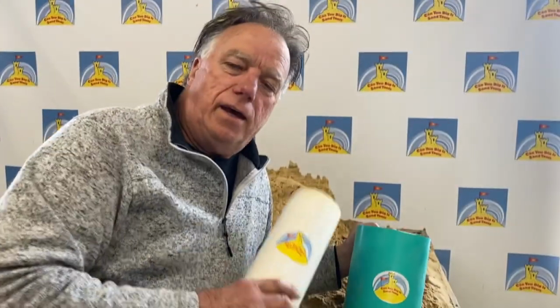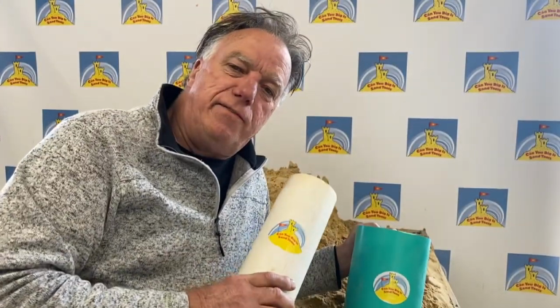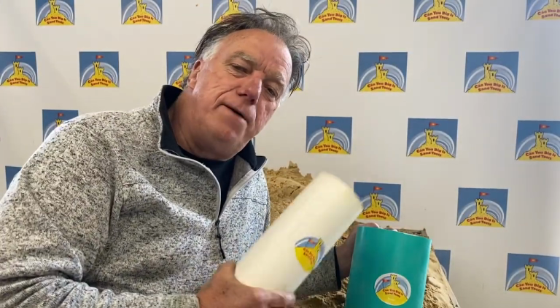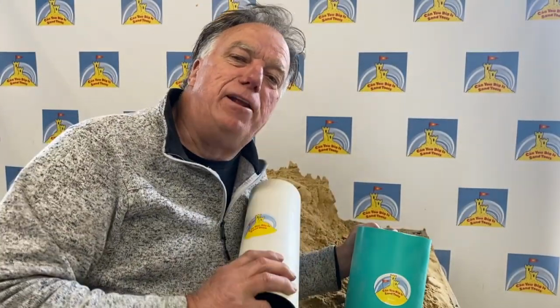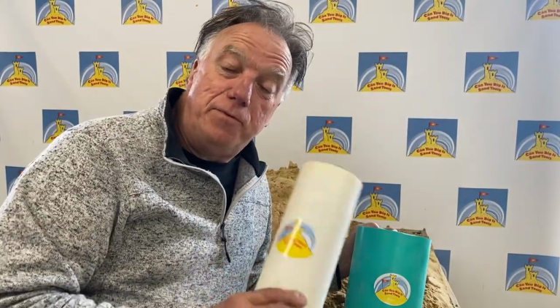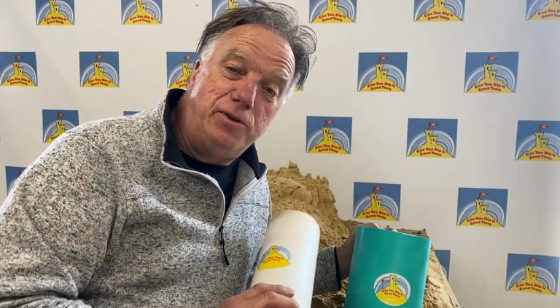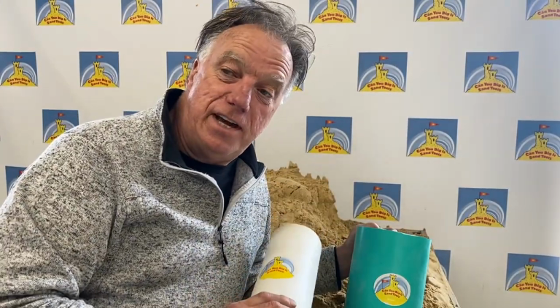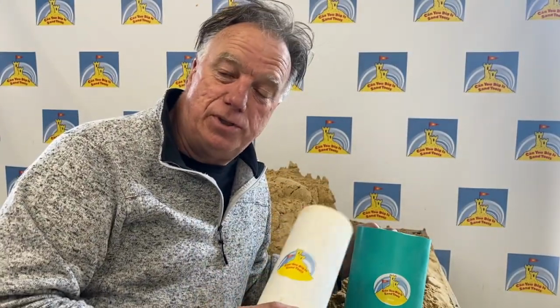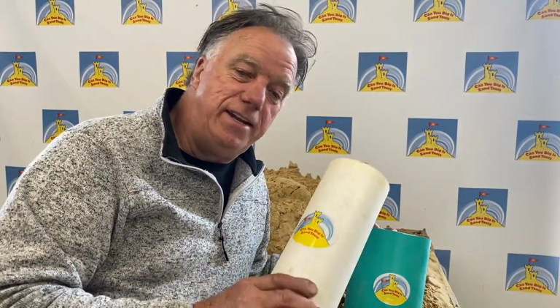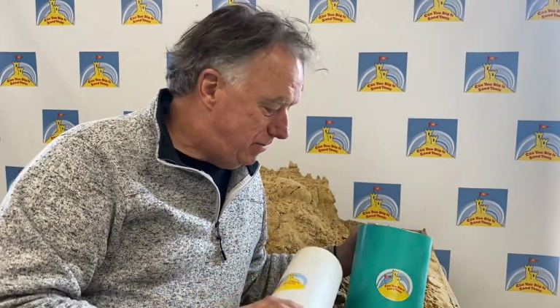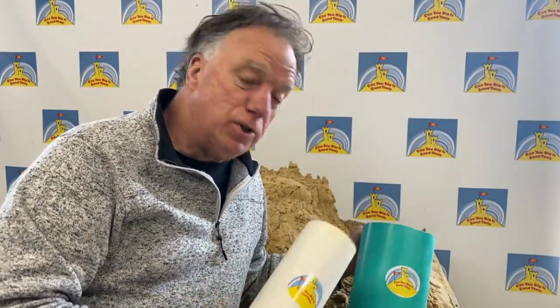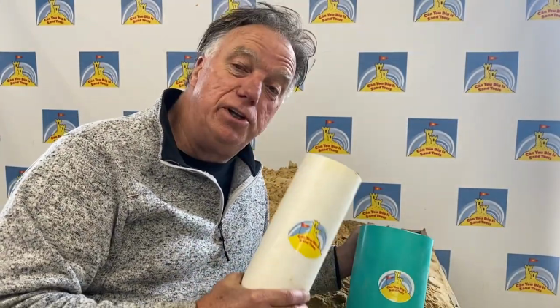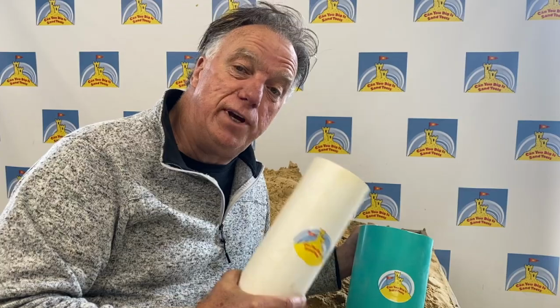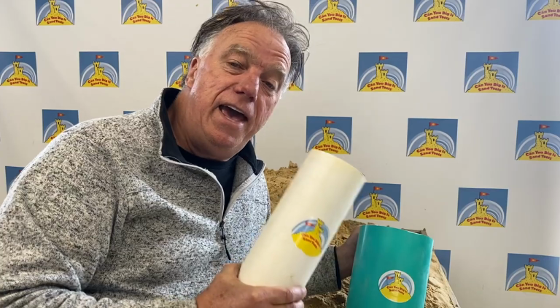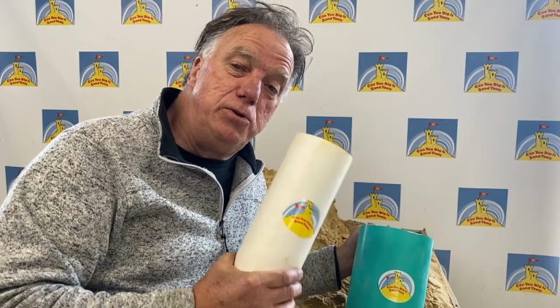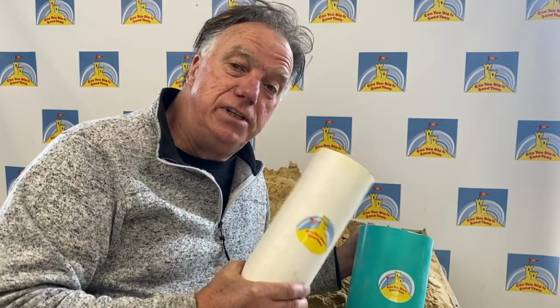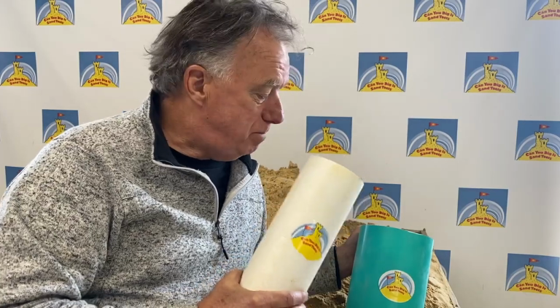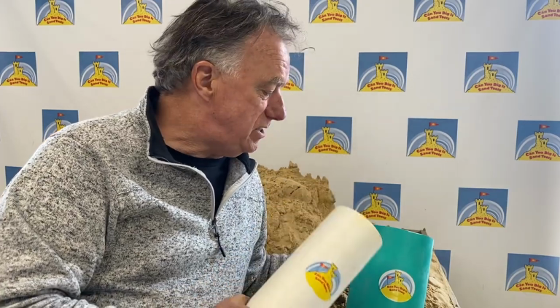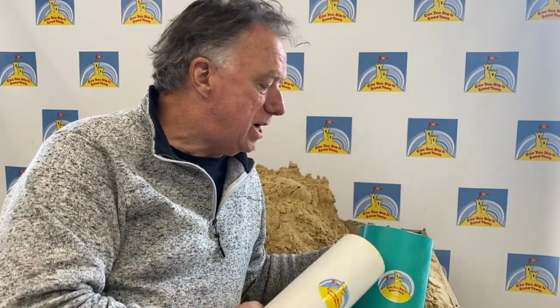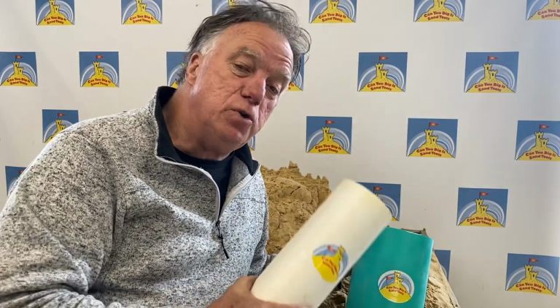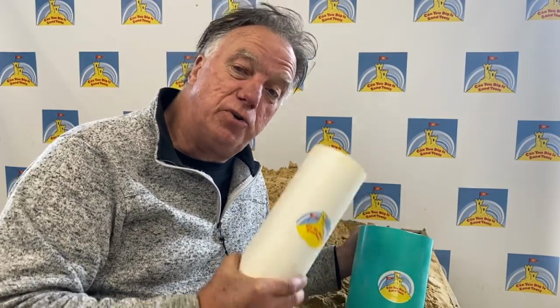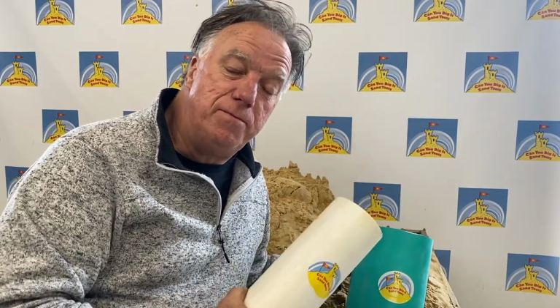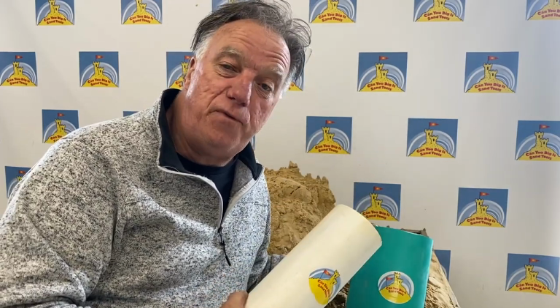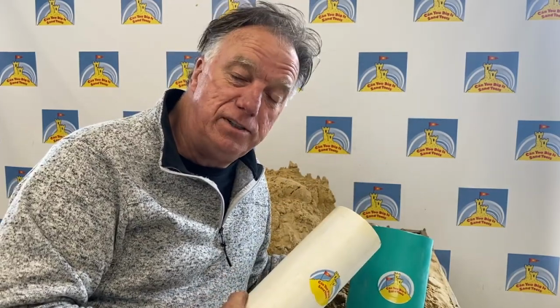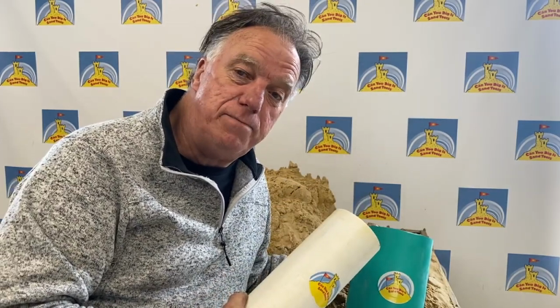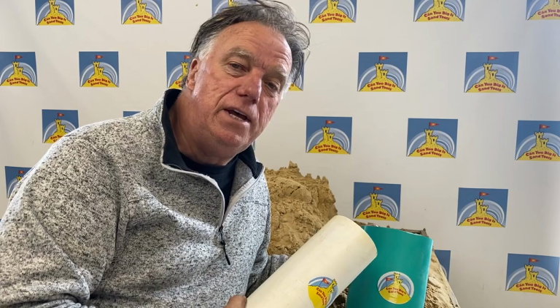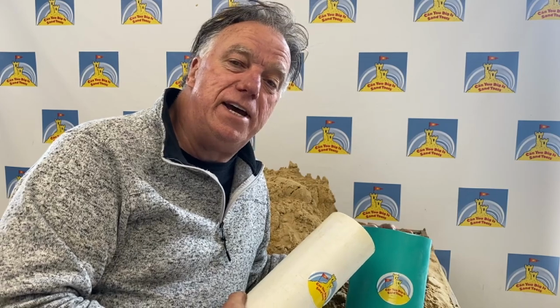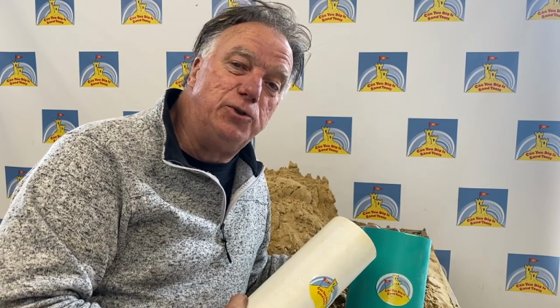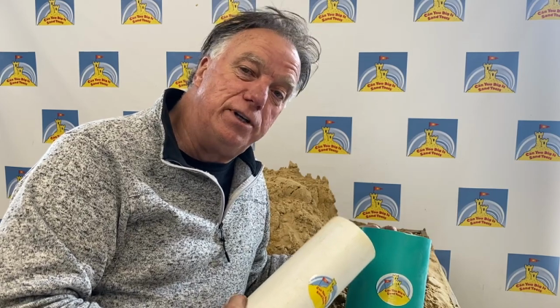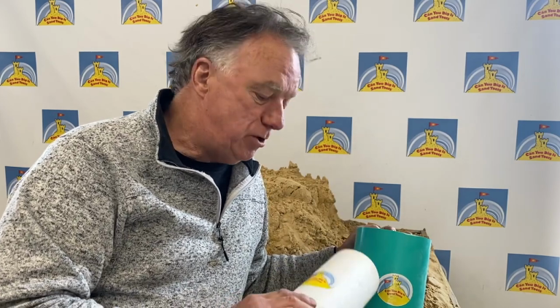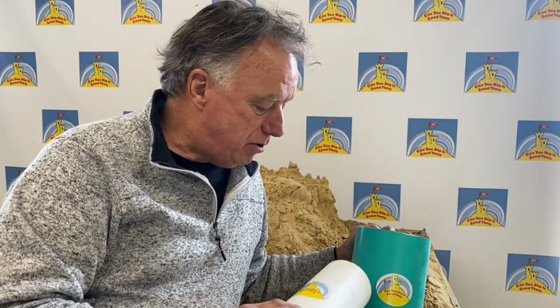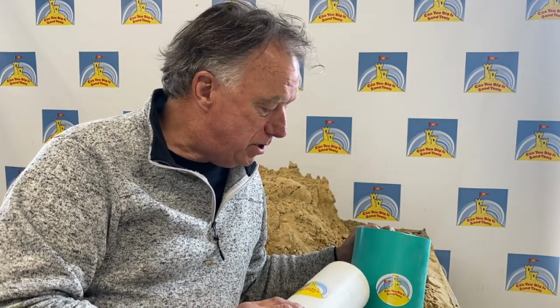Hey everybody, I'm Matt Long from Can Do Dig It Sand Tools, and today I'm going to show you a little trick — how to use these PVC pipe tubes to create the most fabulous and simple sandcastle turrets that you've ever experienced.